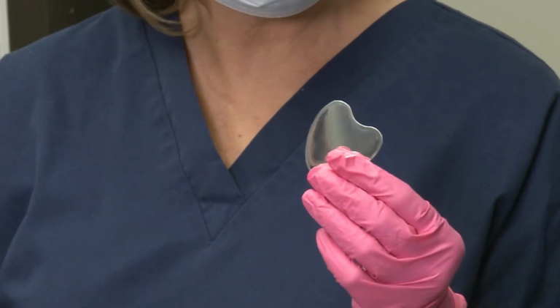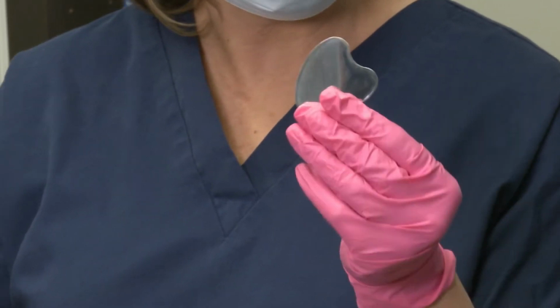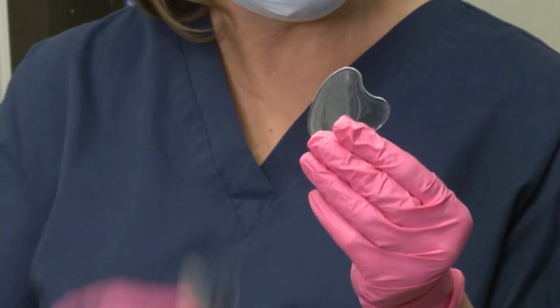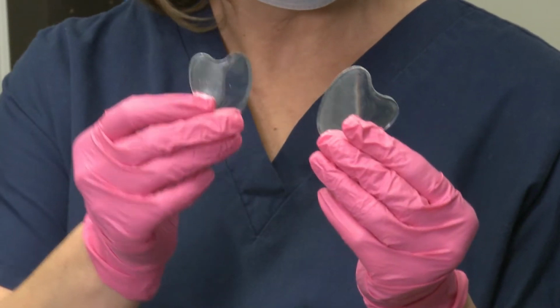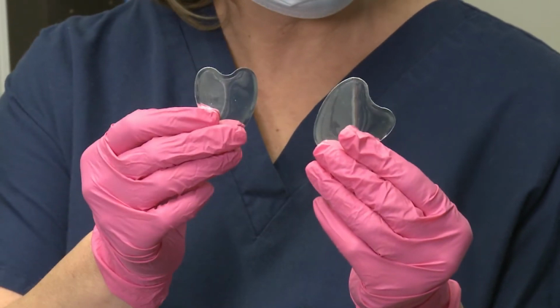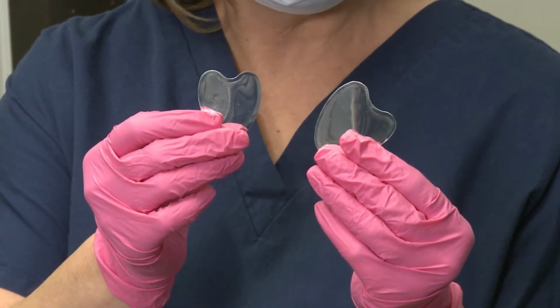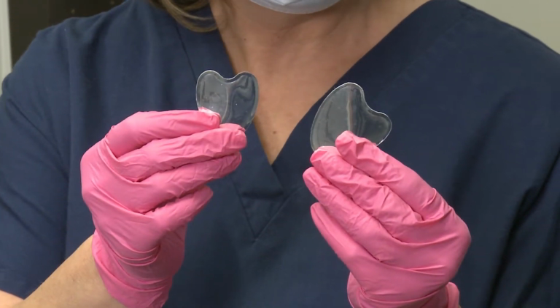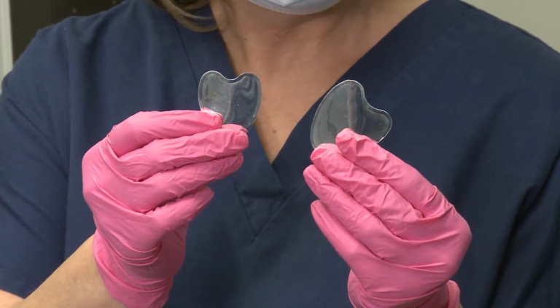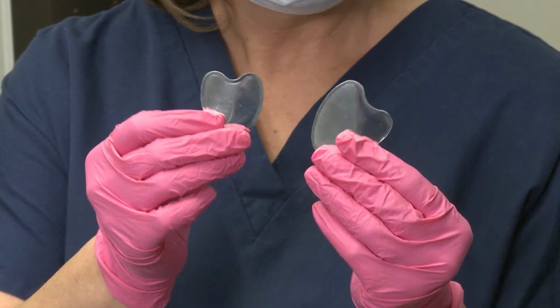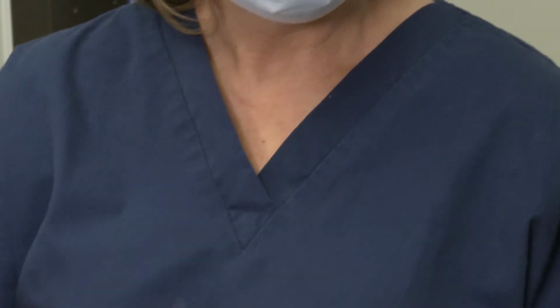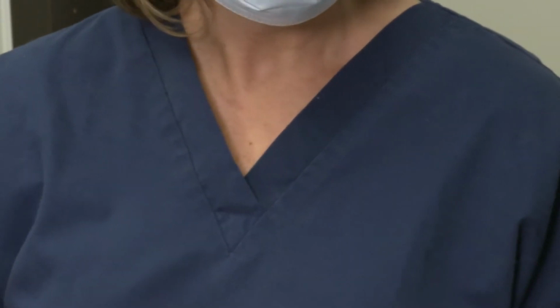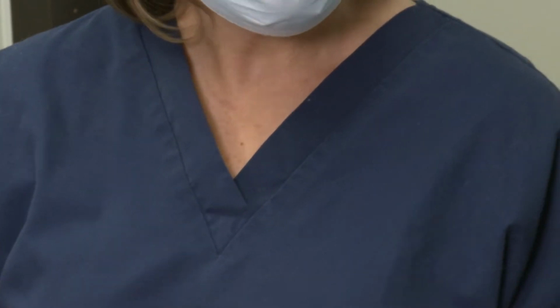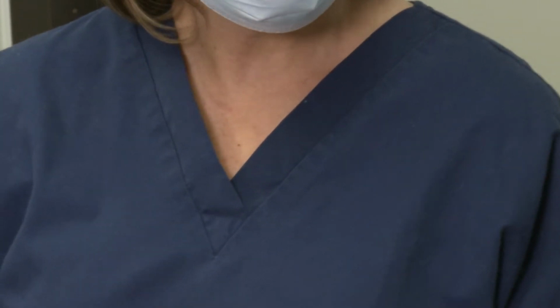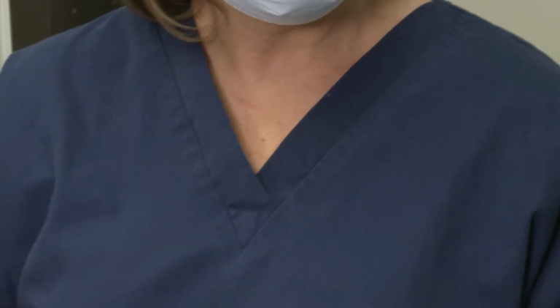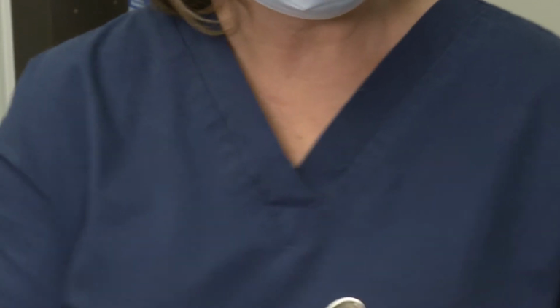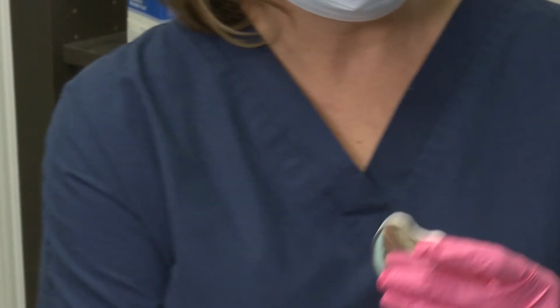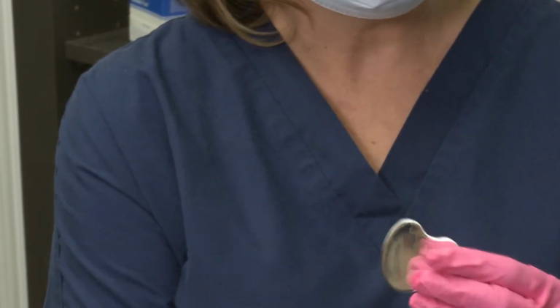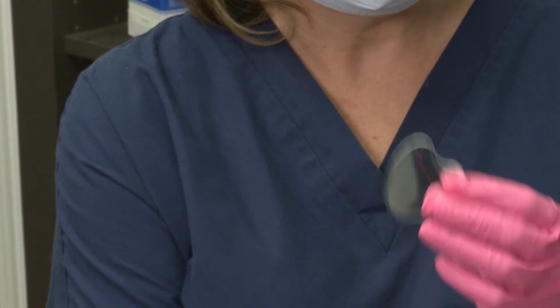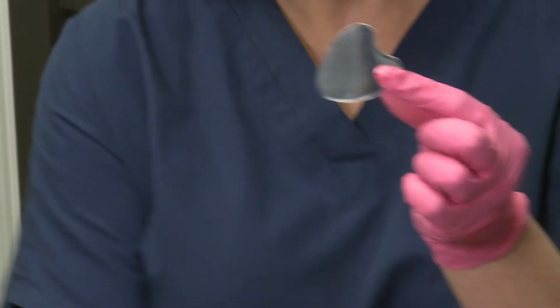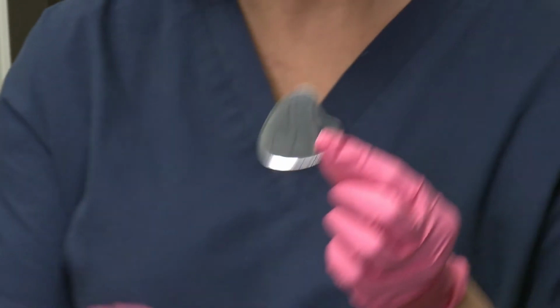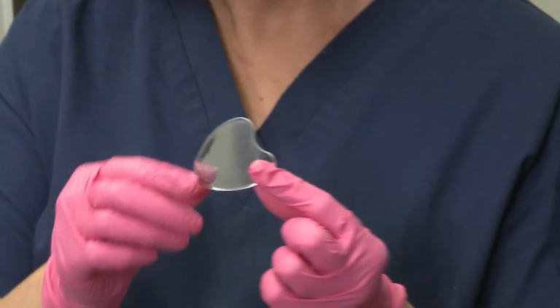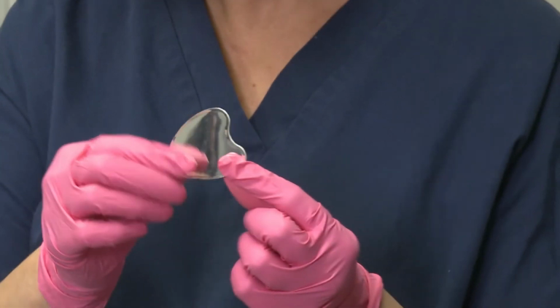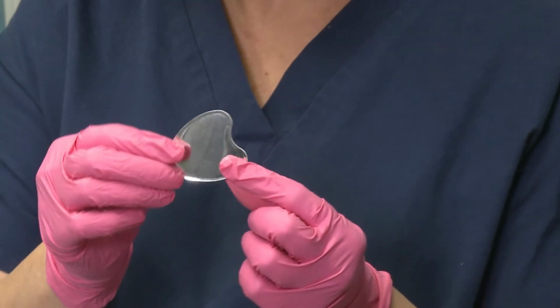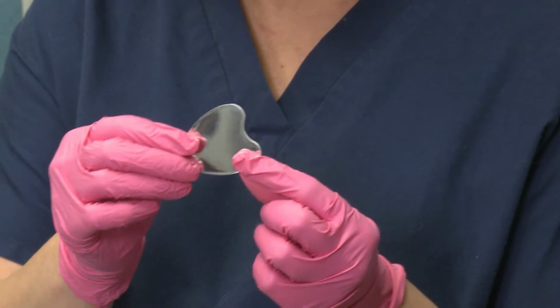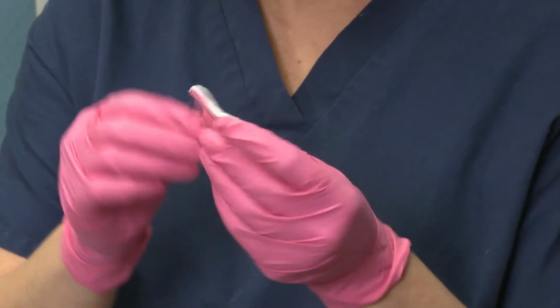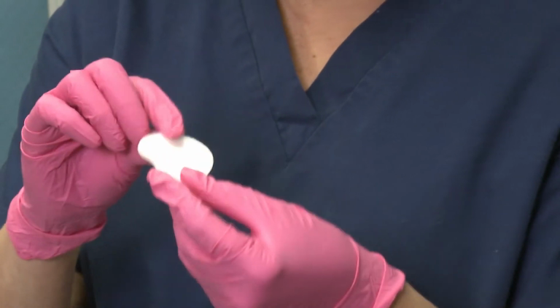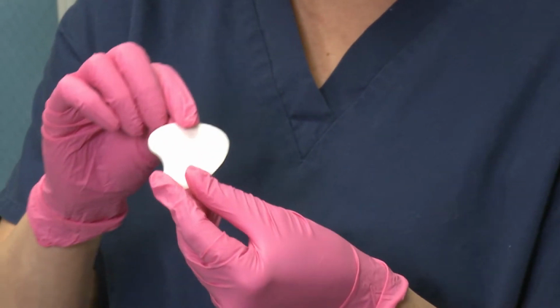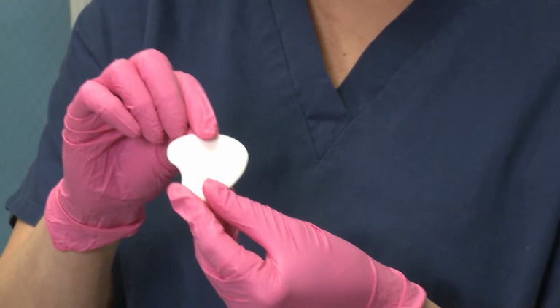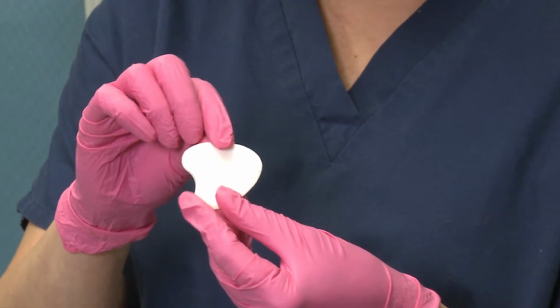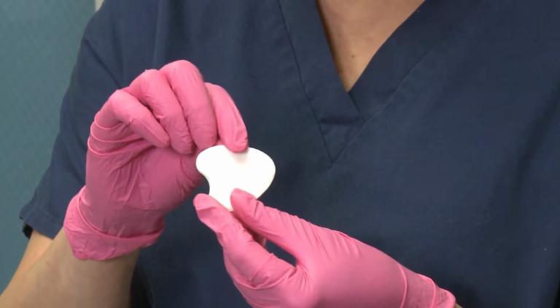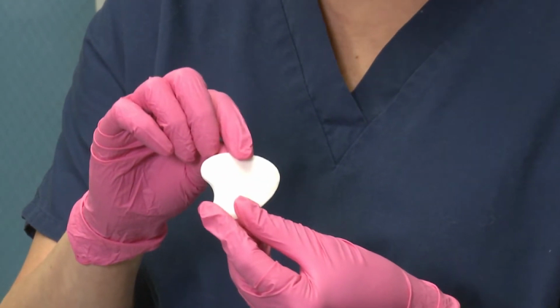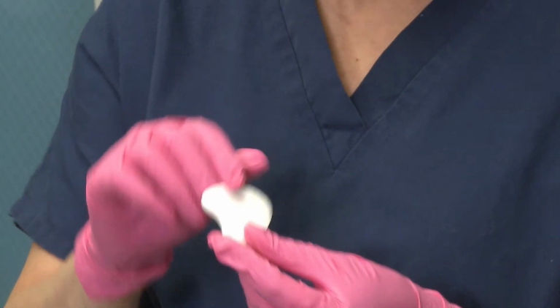The retractors come in two sizes, a large and a small. Dentists love the fact that the mirror-like reflective film illuminates the mouth while the absorbent side doesn't swell up or compromise the workspace.